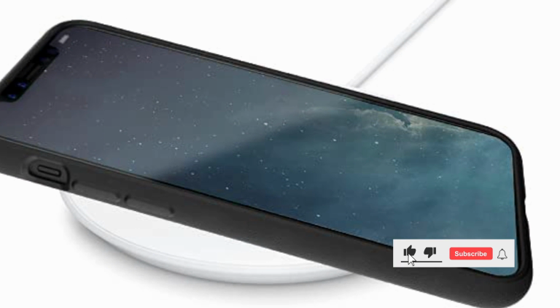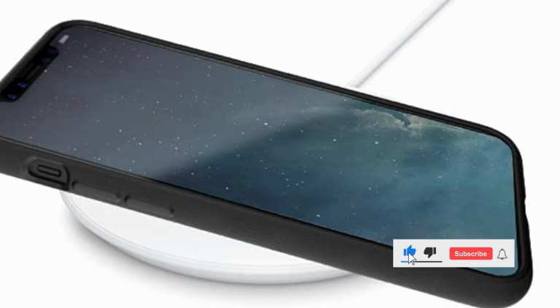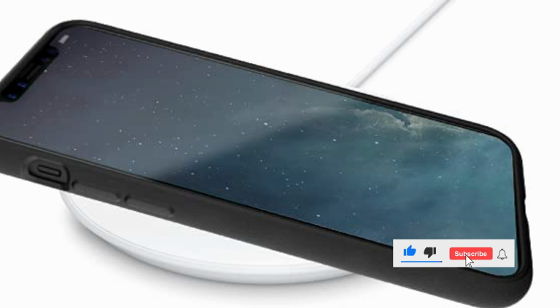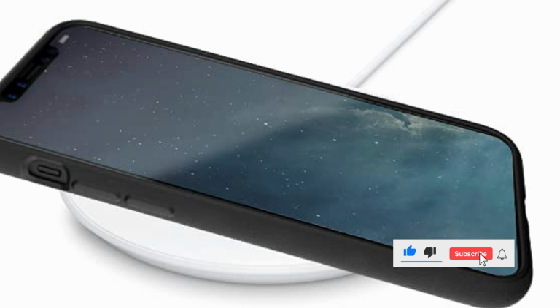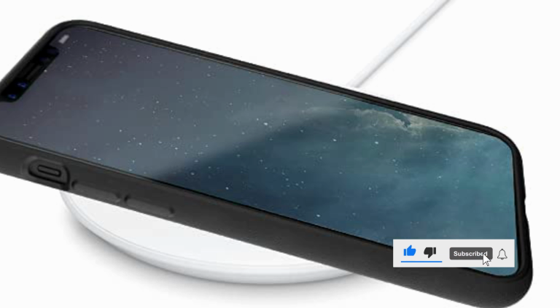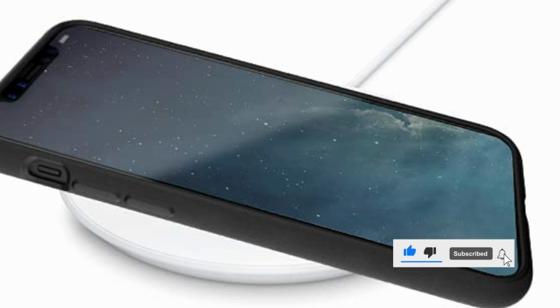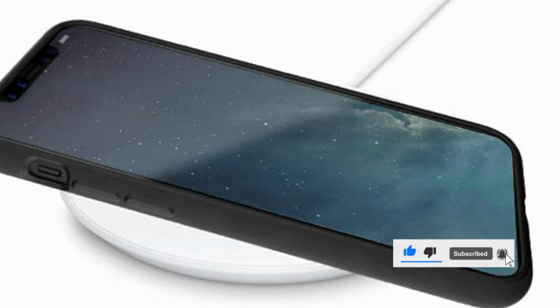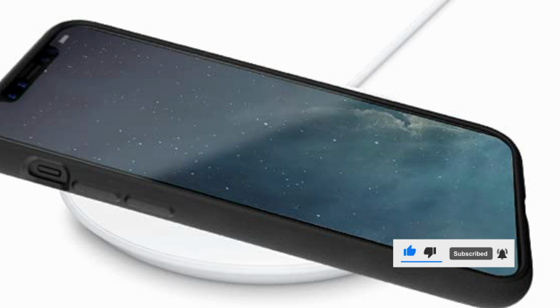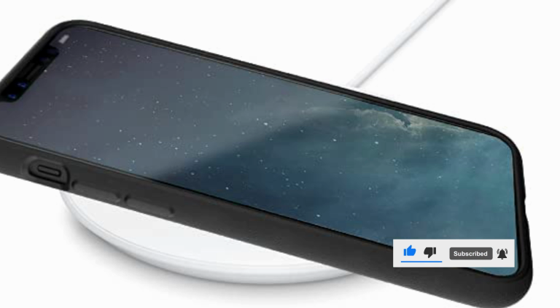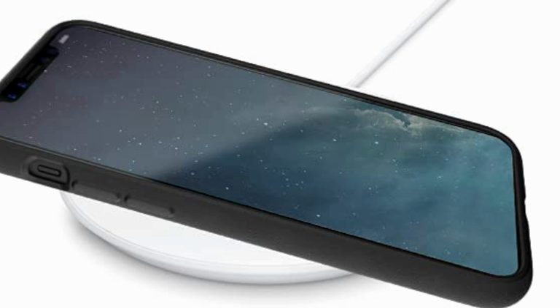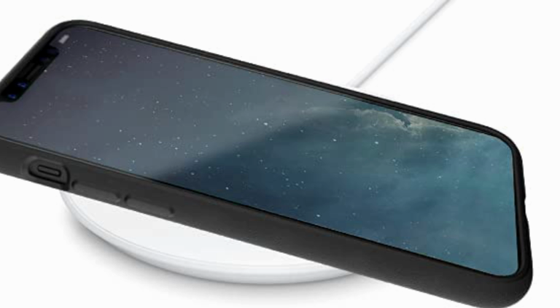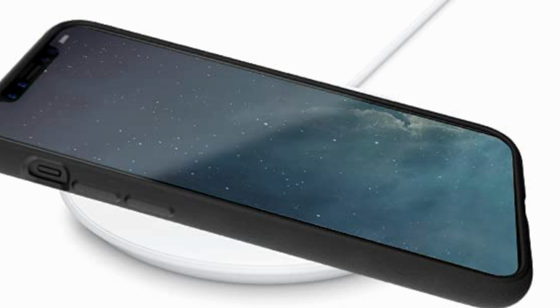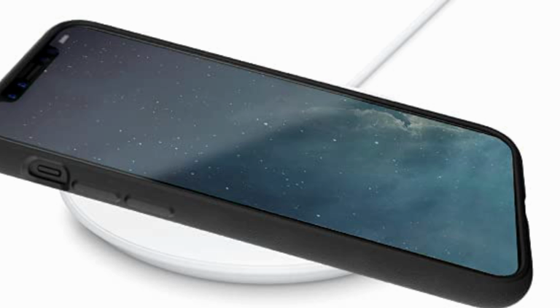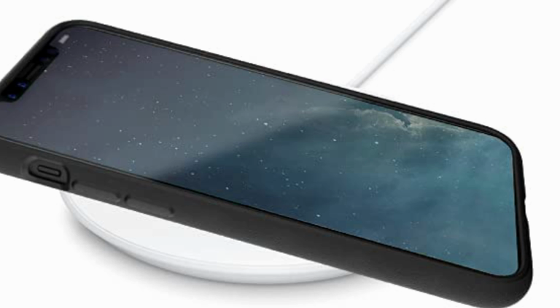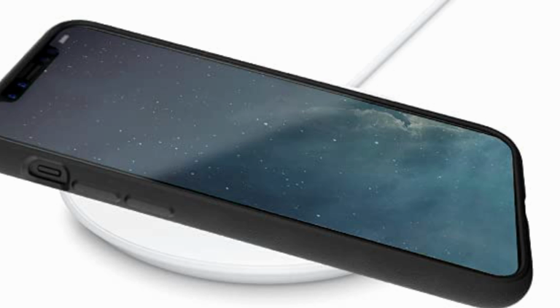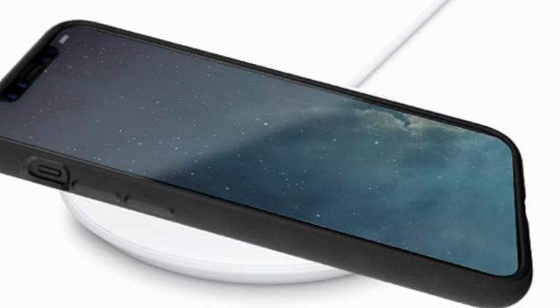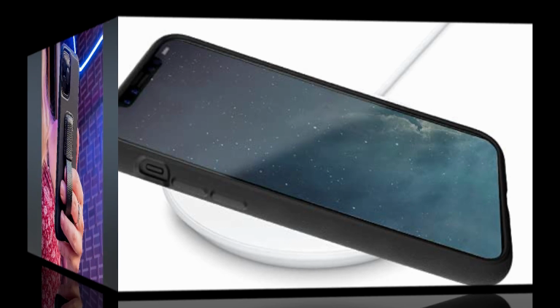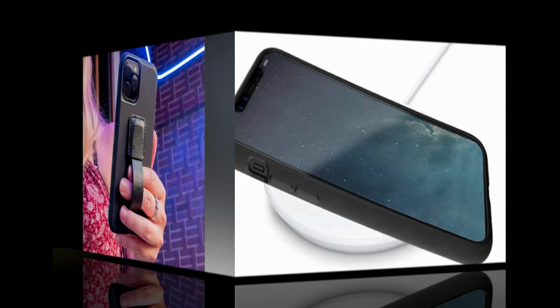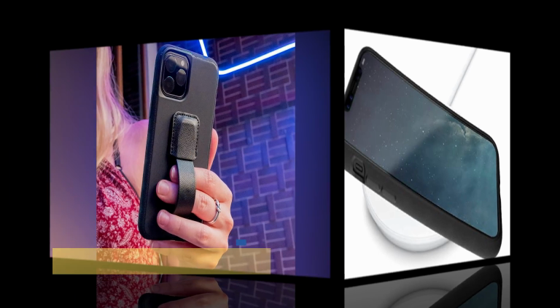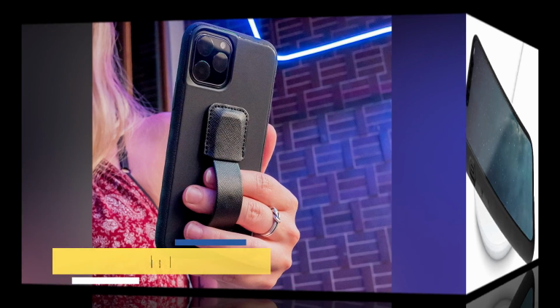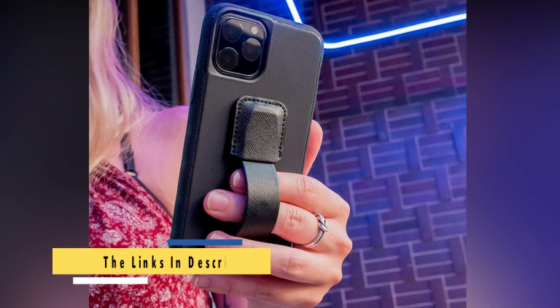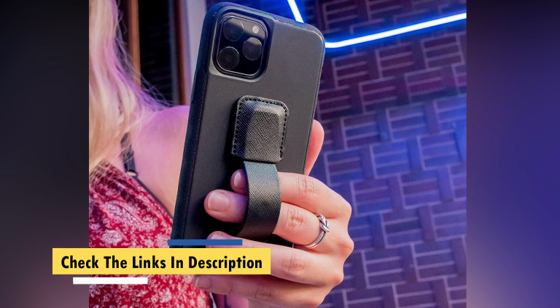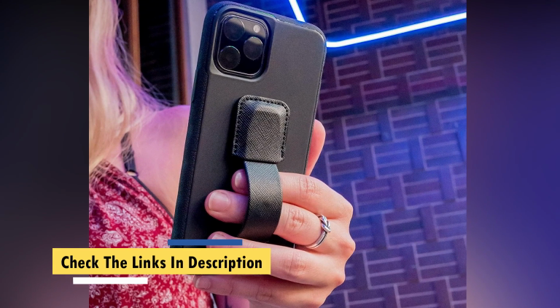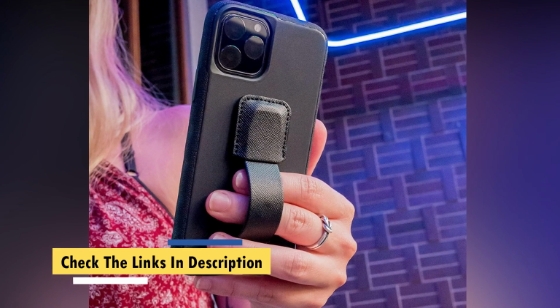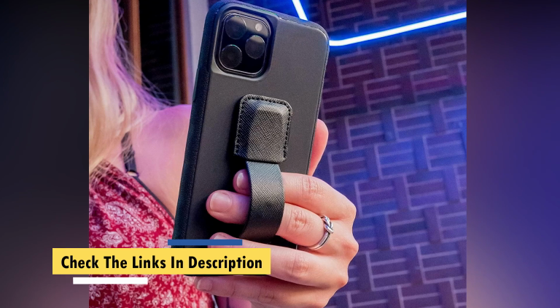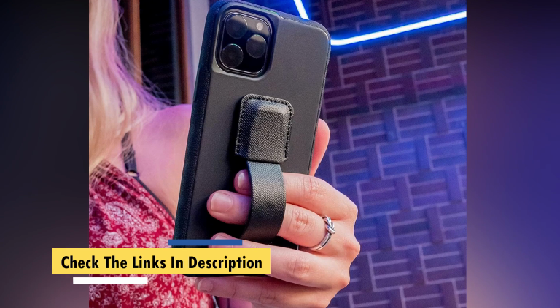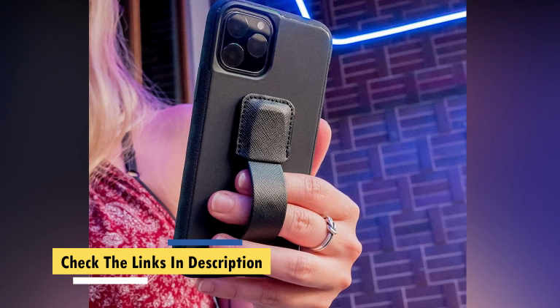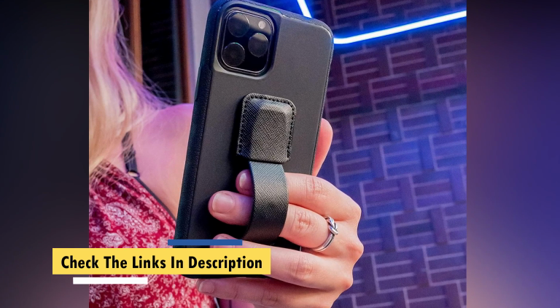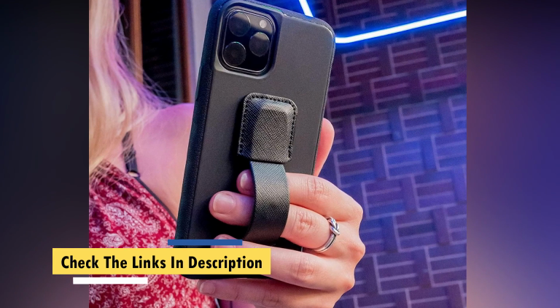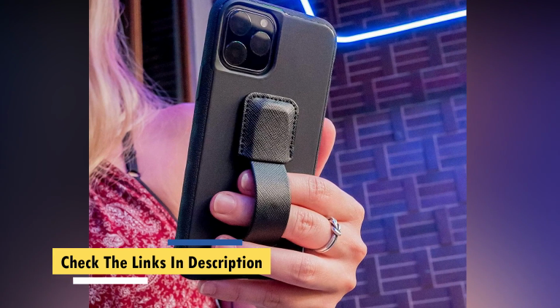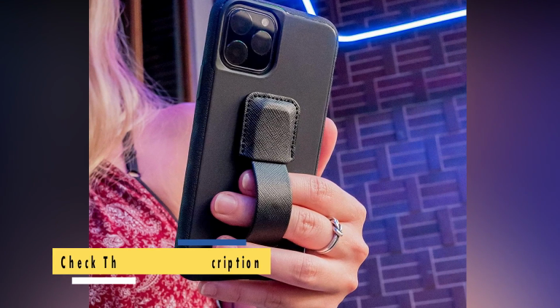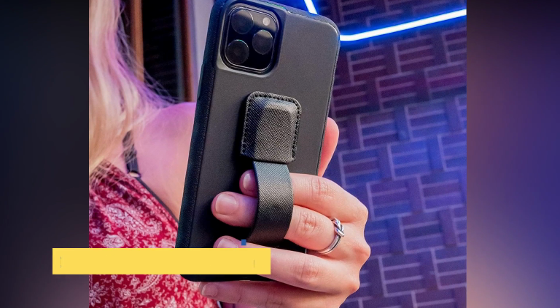The buttons are hard to push and are not very responsive. While it offers decent protection, there's no raised bezel around the camera — when it sits face down on a table, the camera is almost sitting right on the surface. But we would still recommend this simple case to a friend based on price point alone.